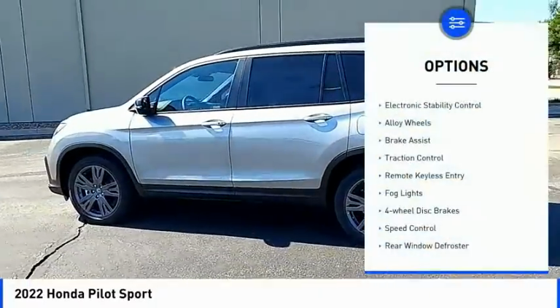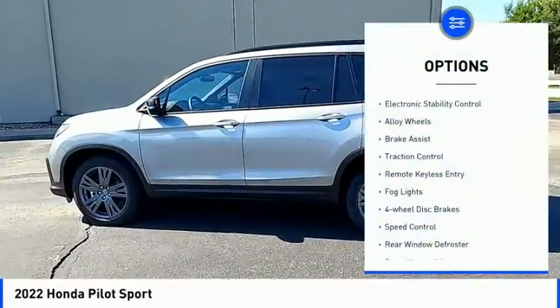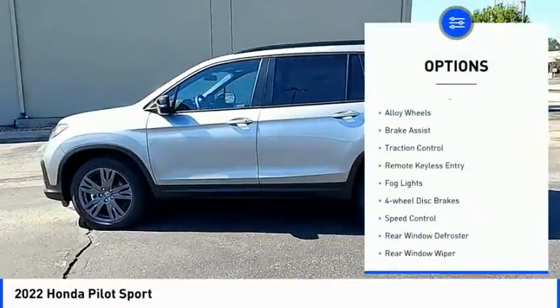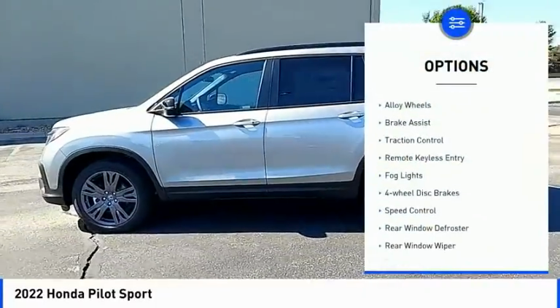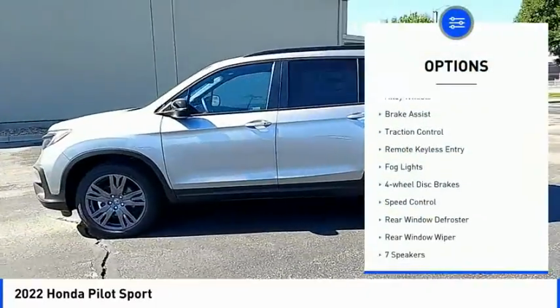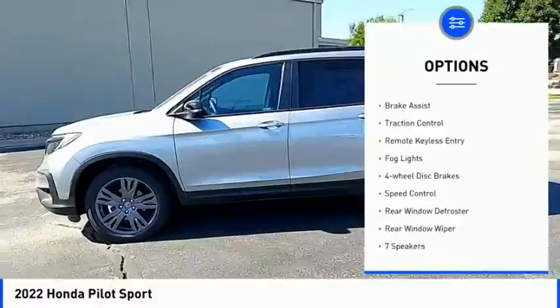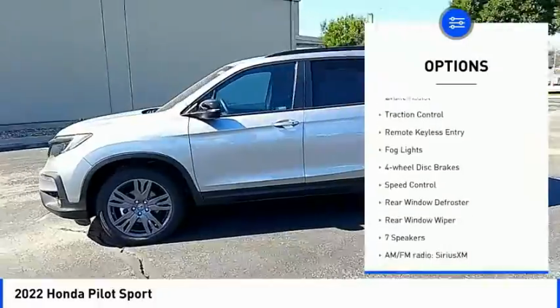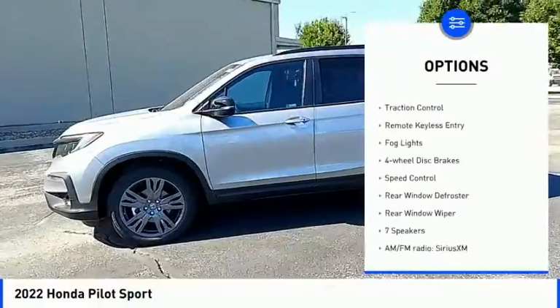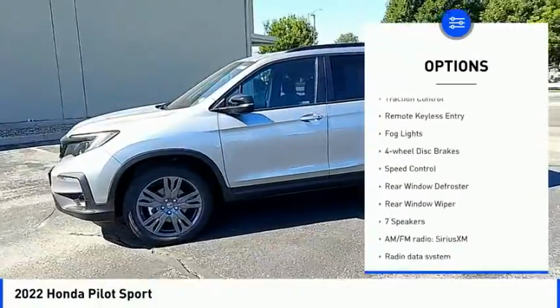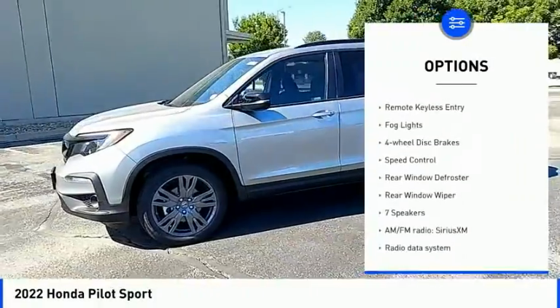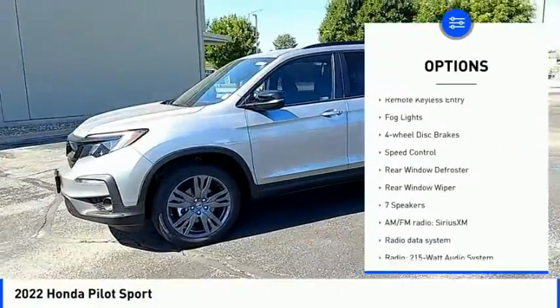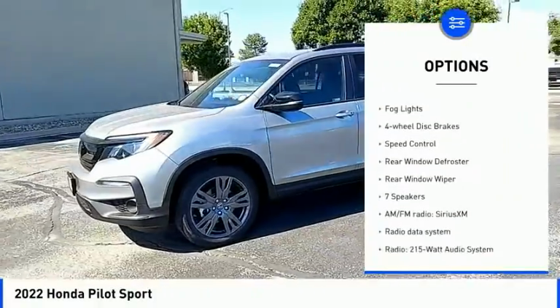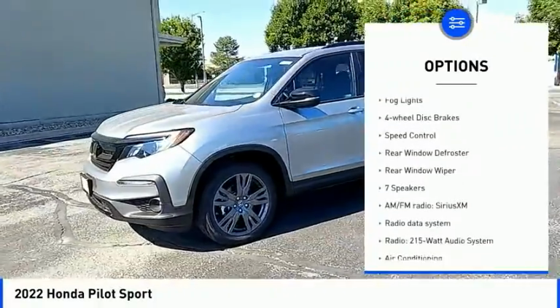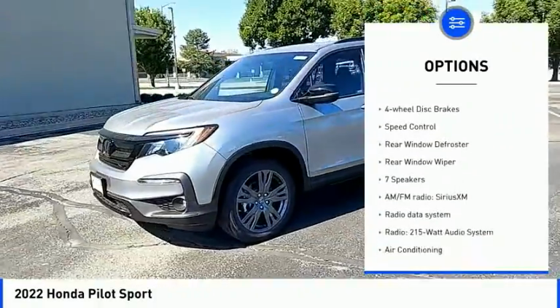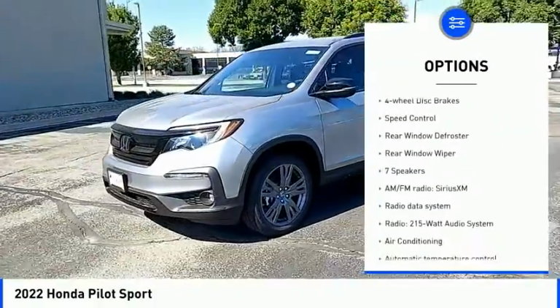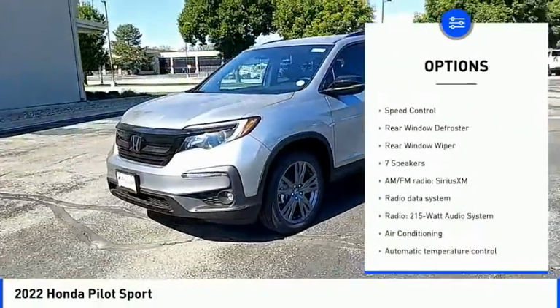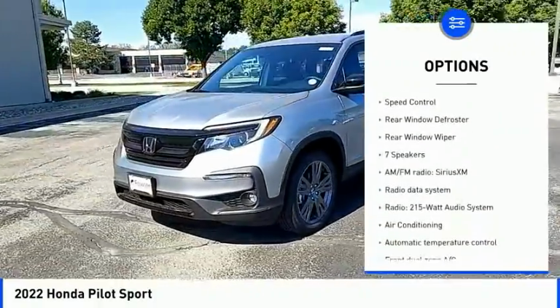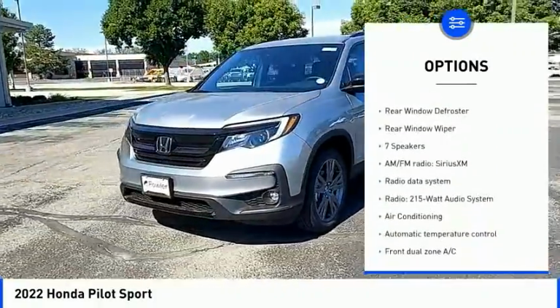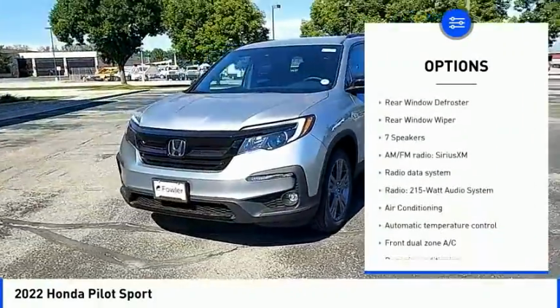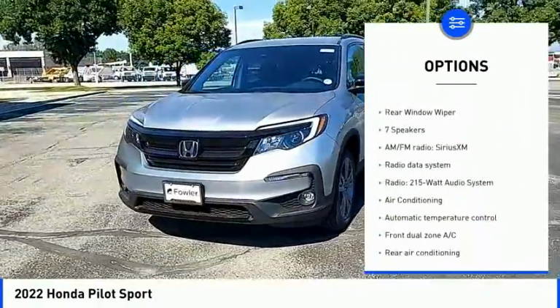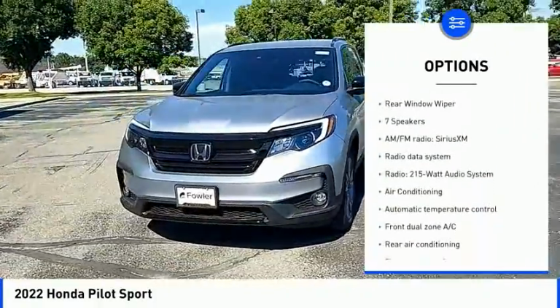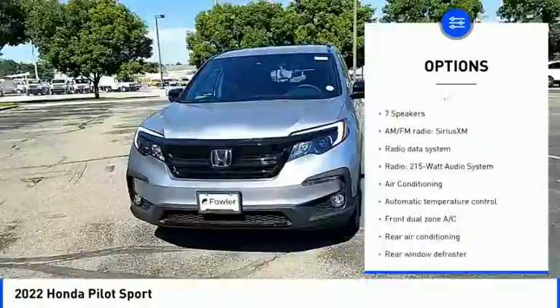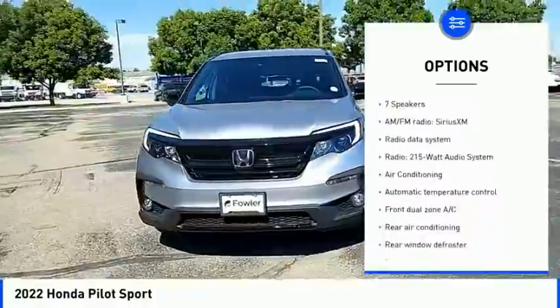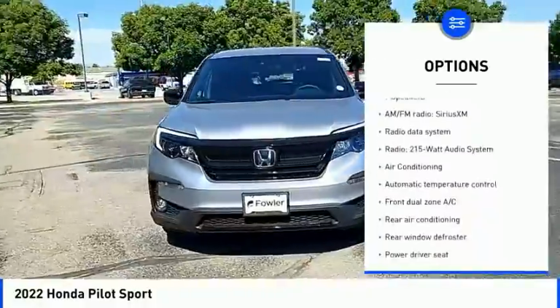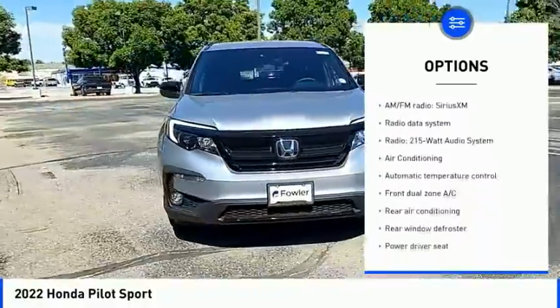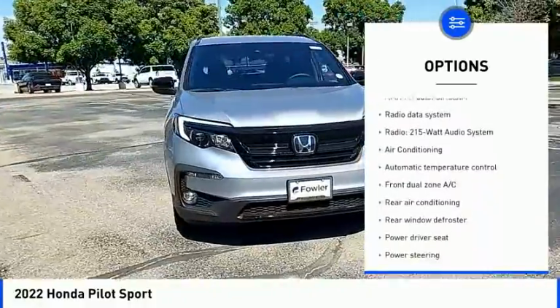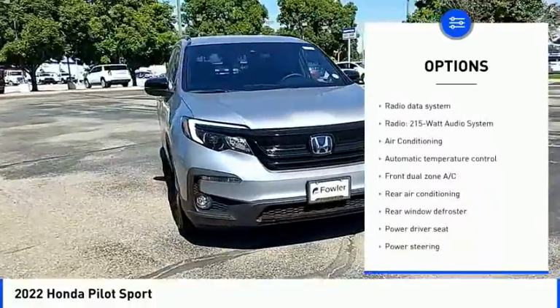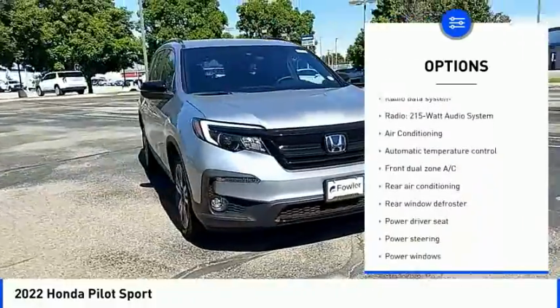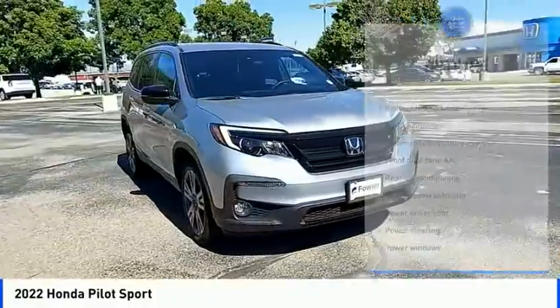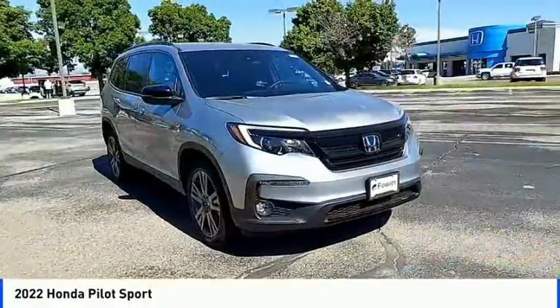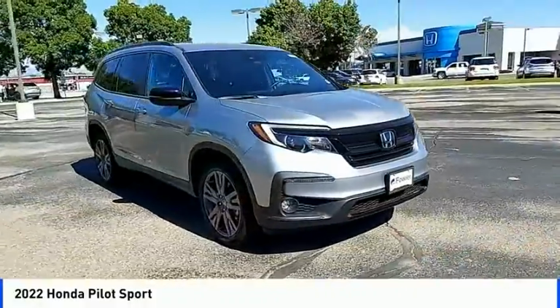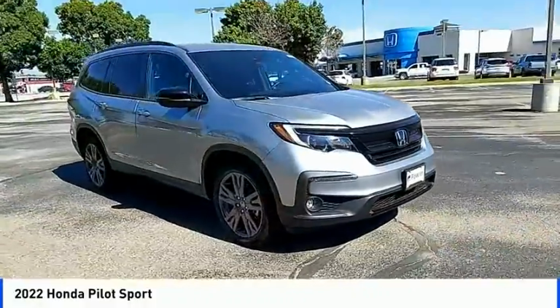Electronic stability control. Alloy wheels. Brake assist. Traction control. Remote keyless entry. Fog lights. Four-wheel disc brakes. Speed control.